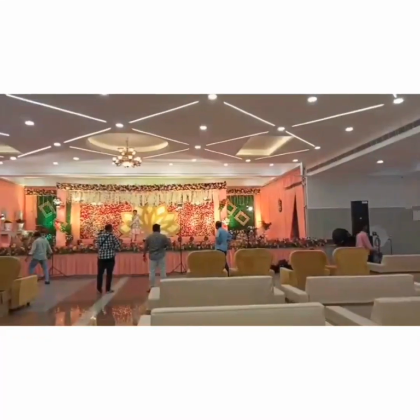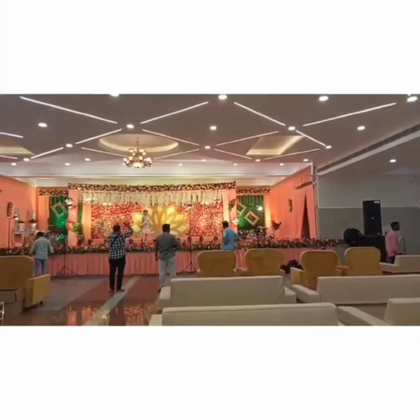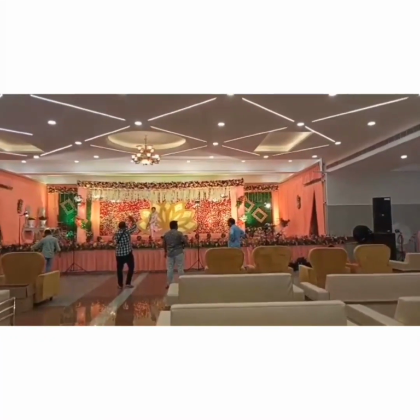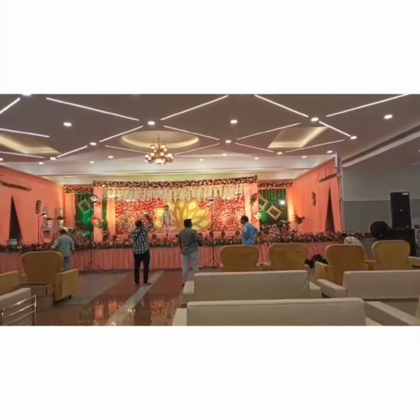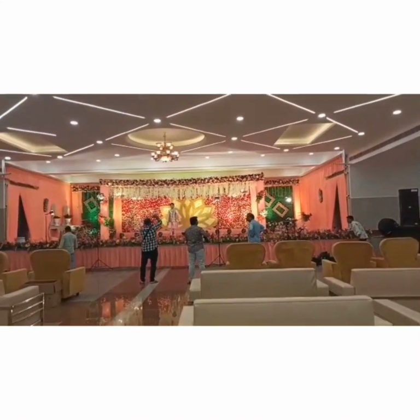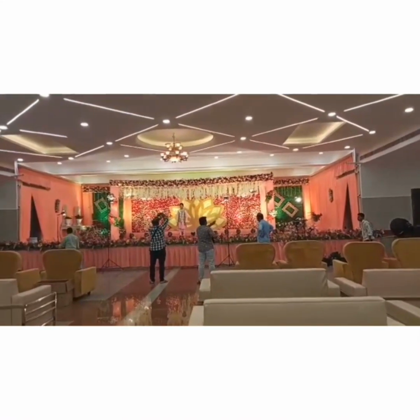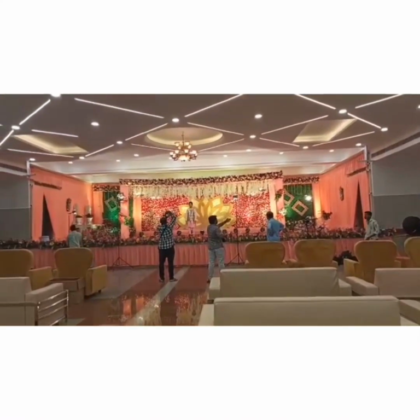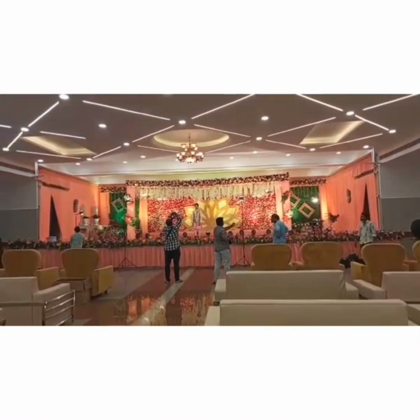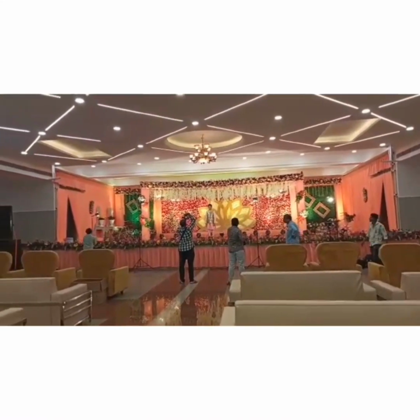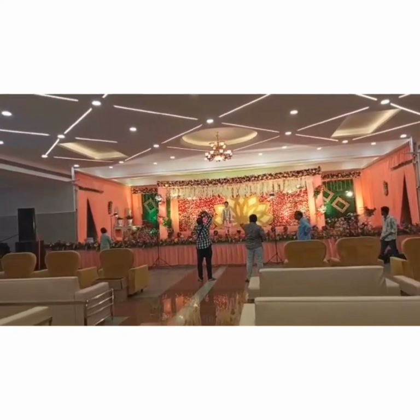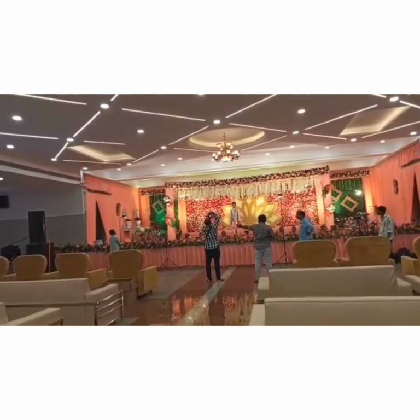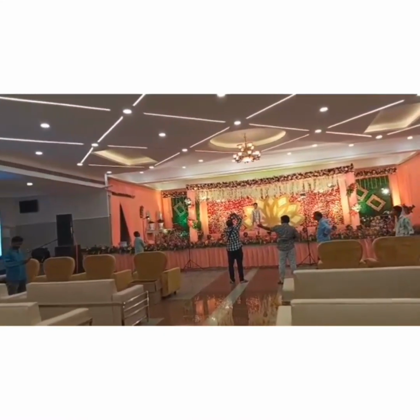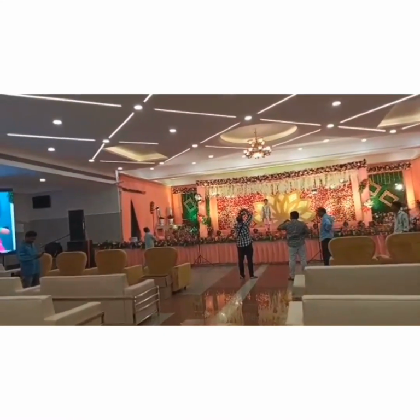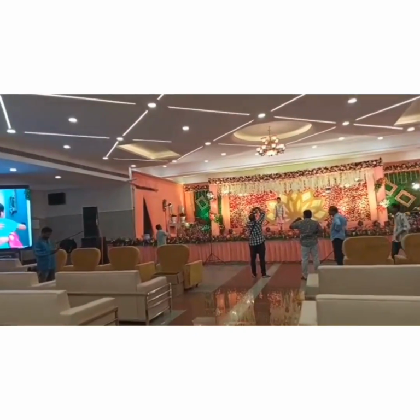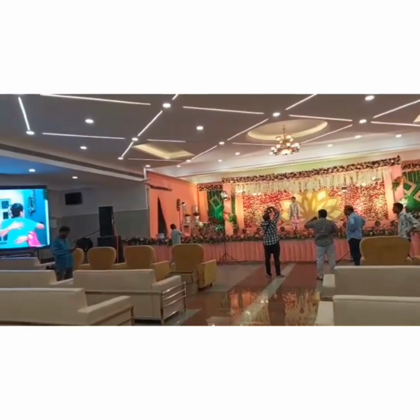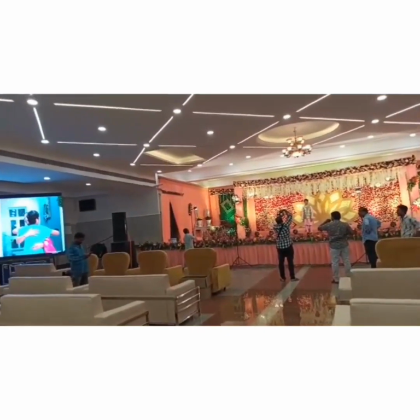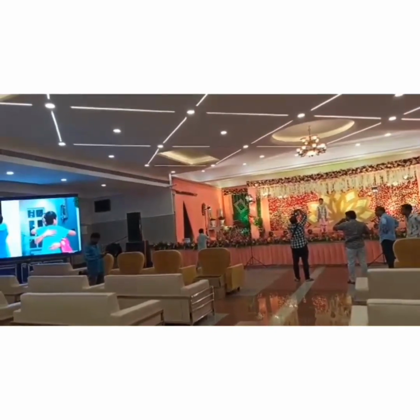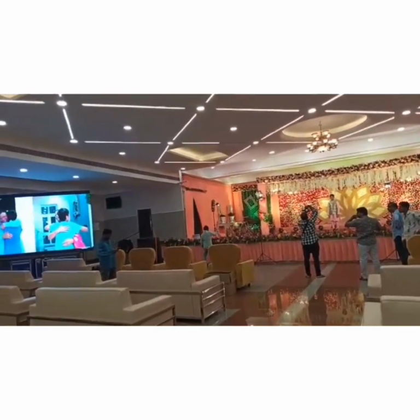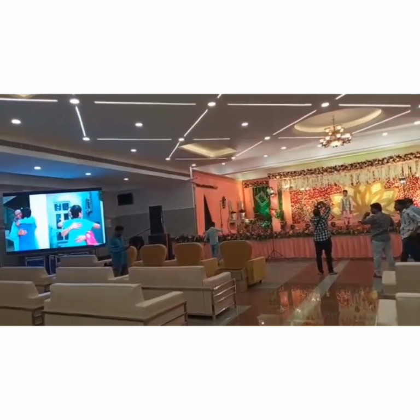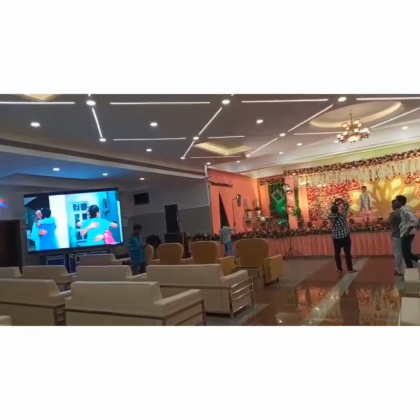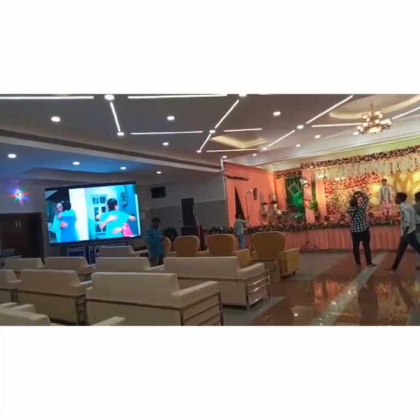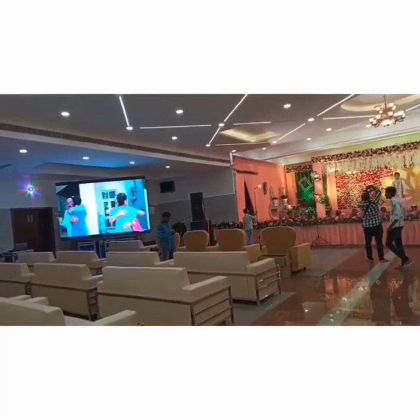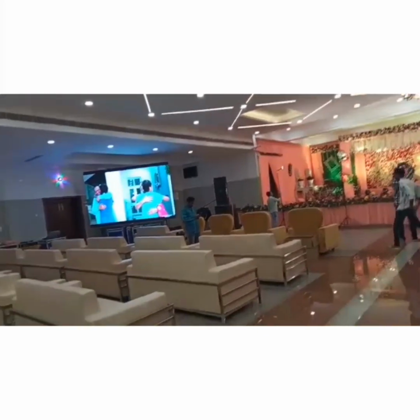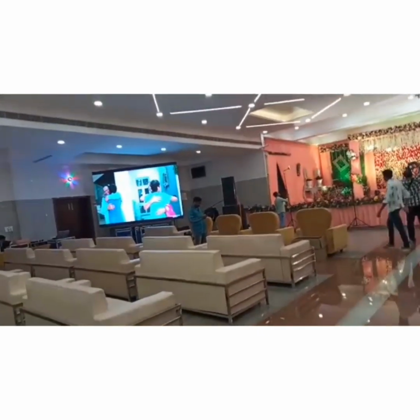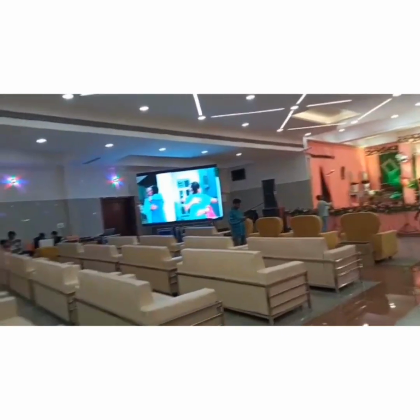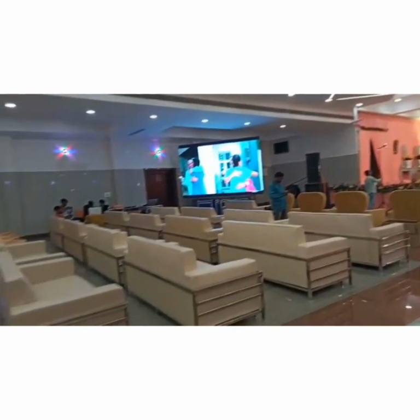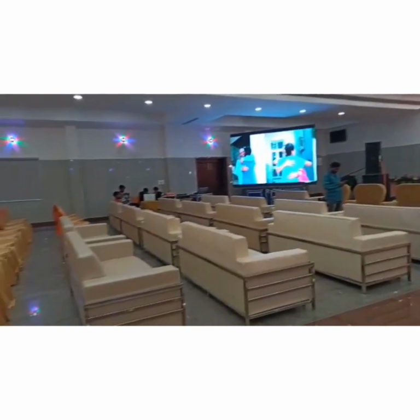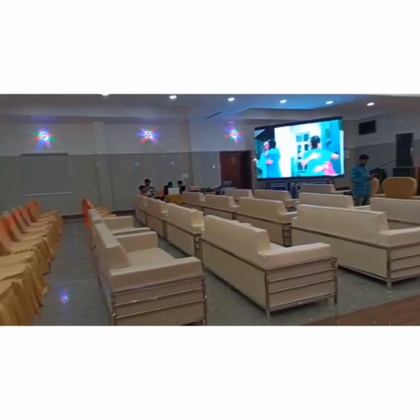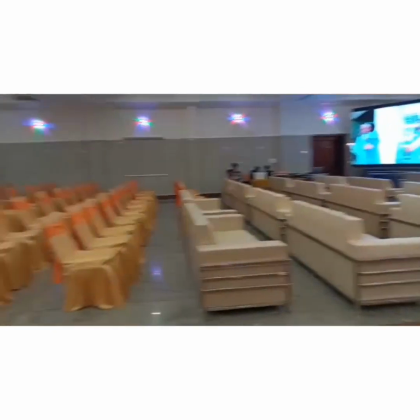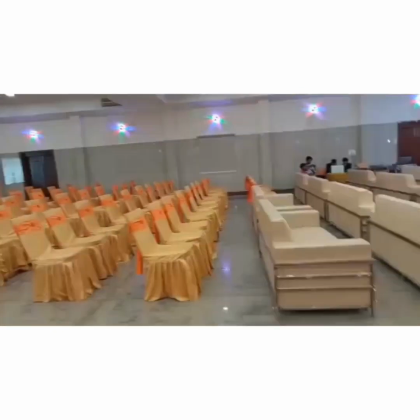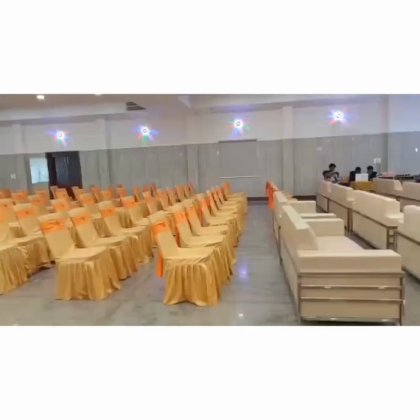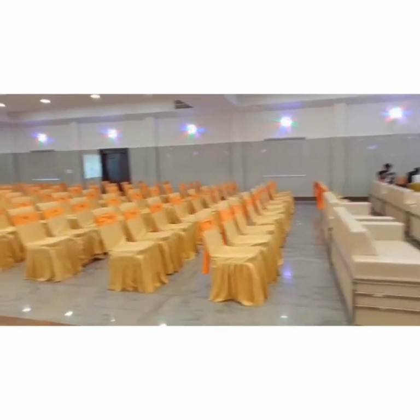Hi friends, this is Sri Harsha Conventional Hub. I am going to show you the first video. I am going to show you the right part — garden, fountain, parkings, etc. I am going to show you the local part.